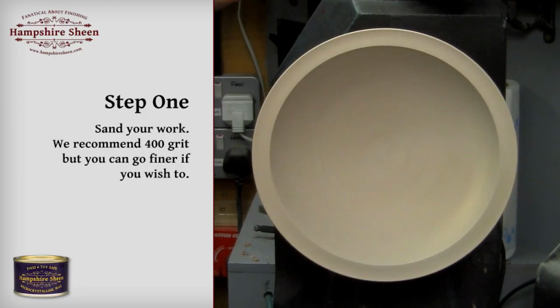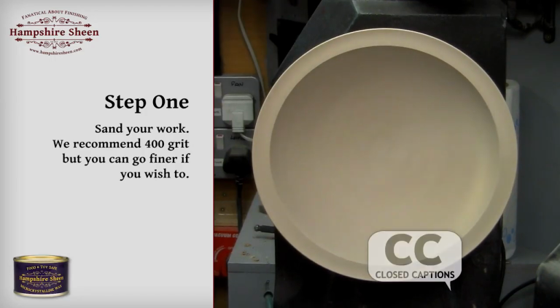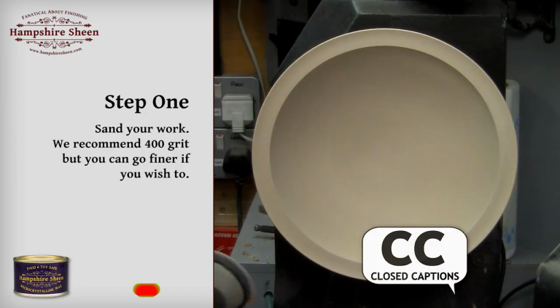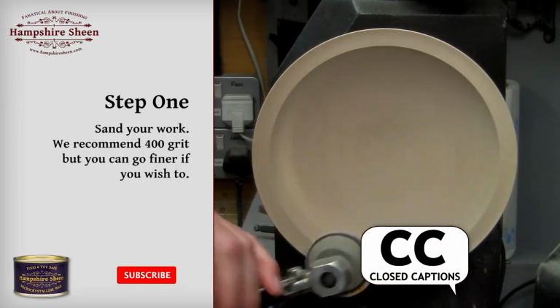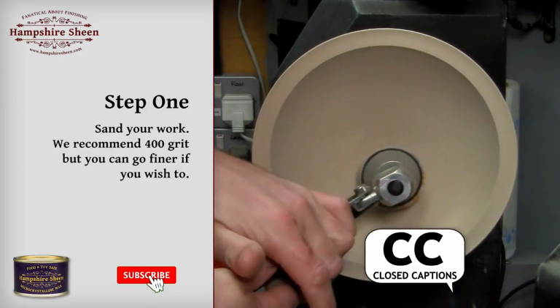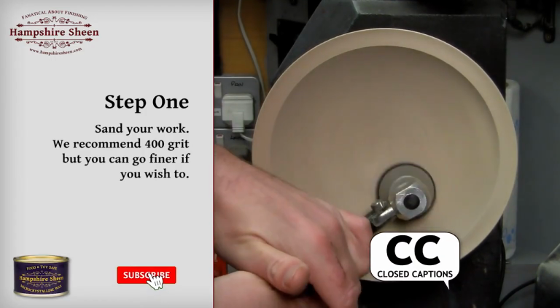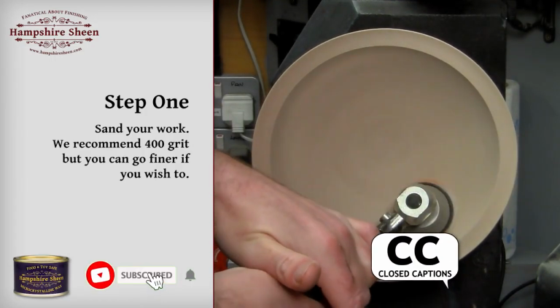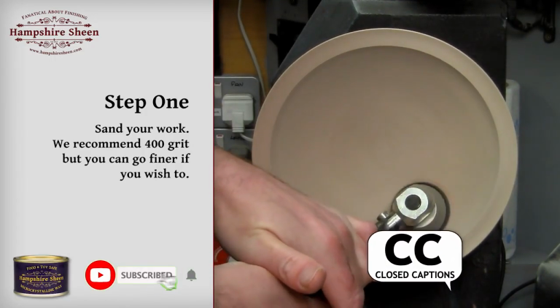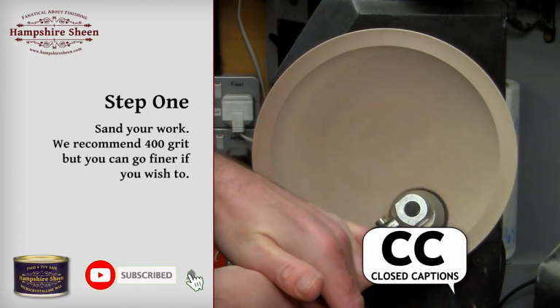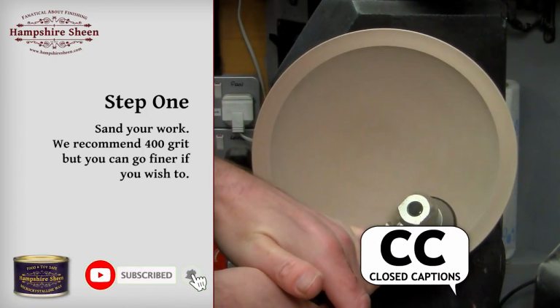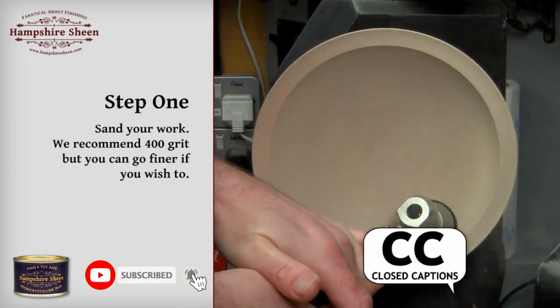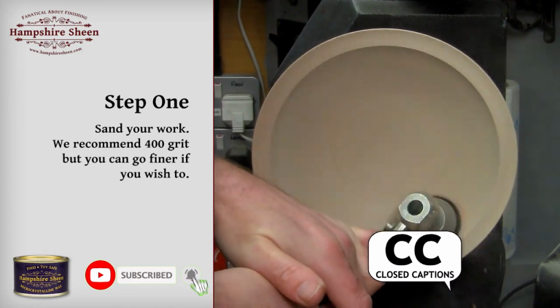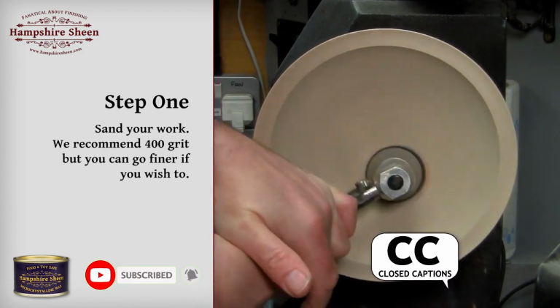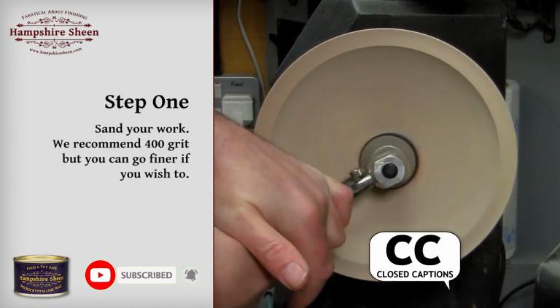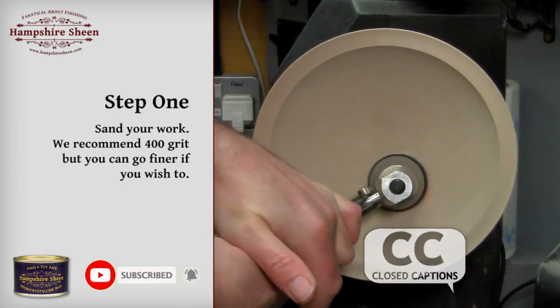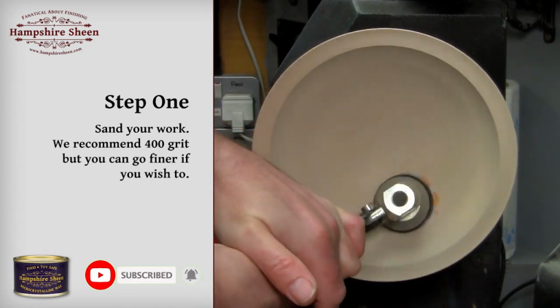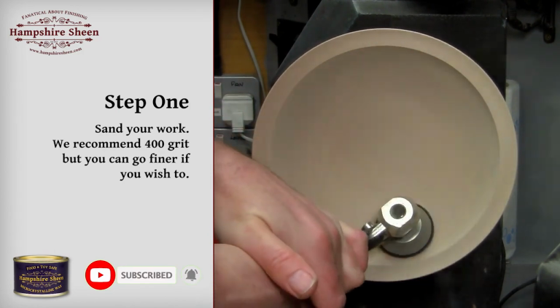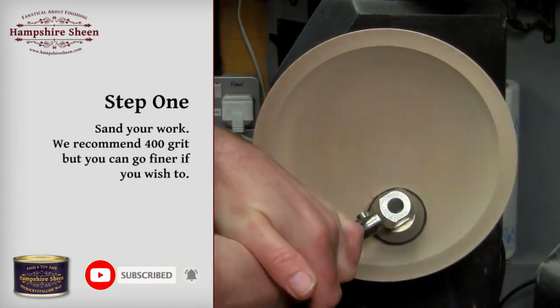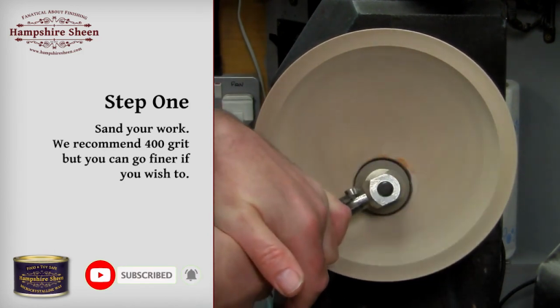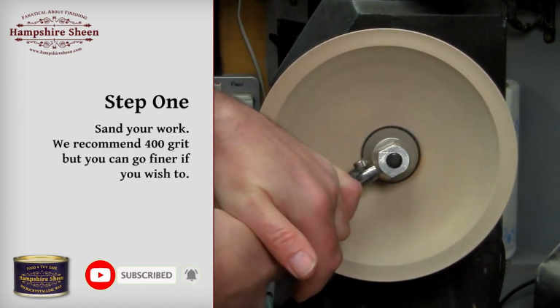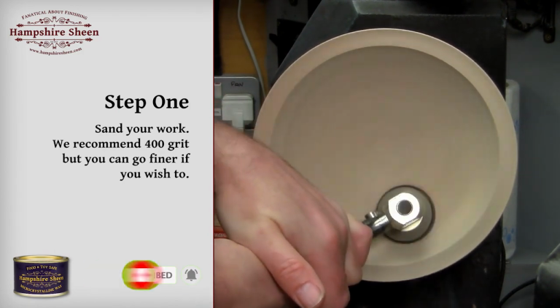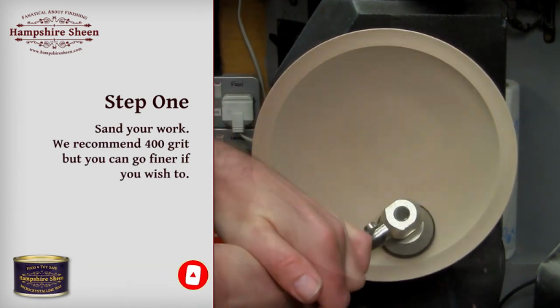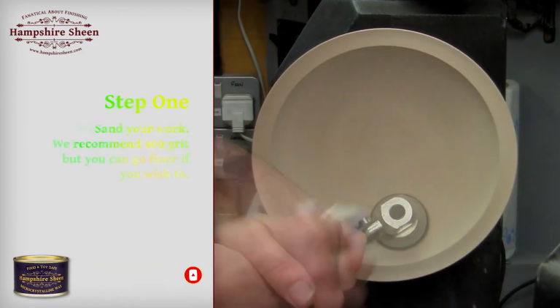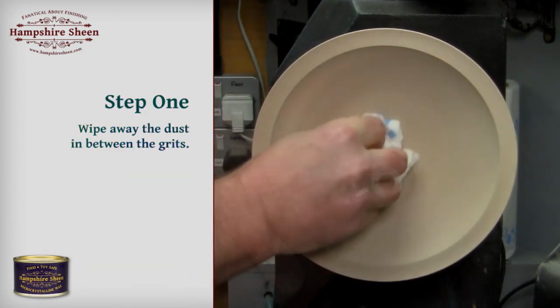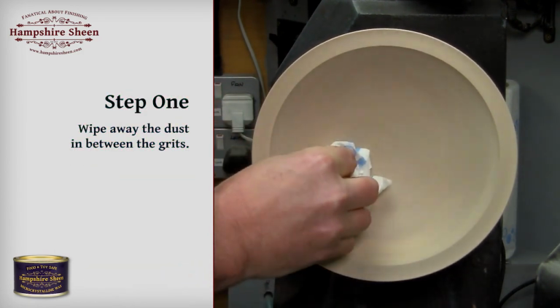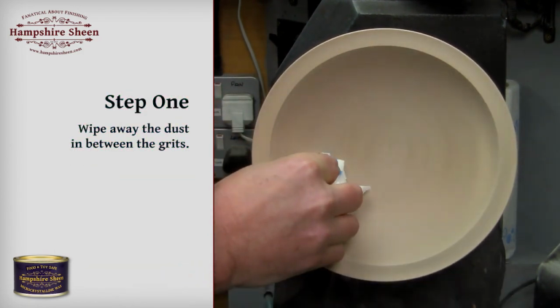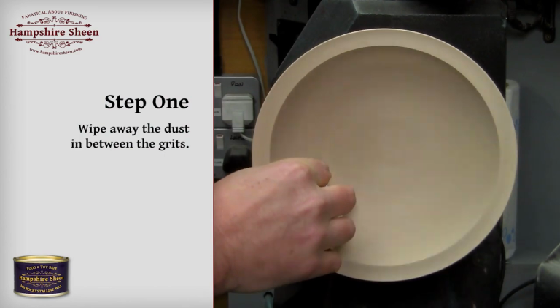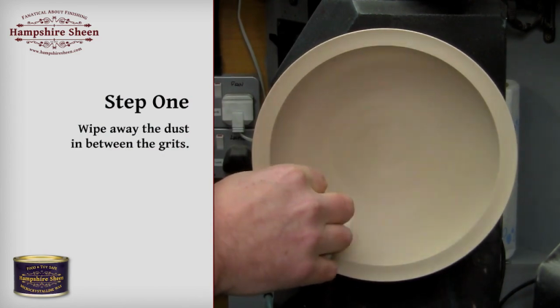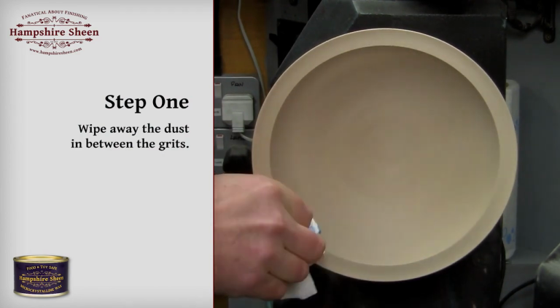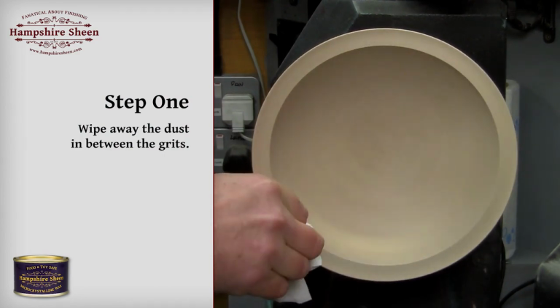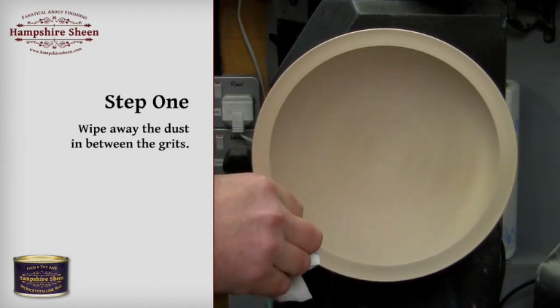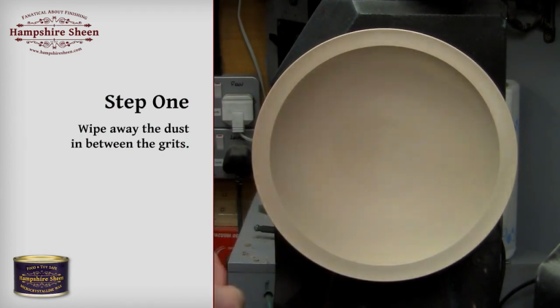Step 1: sand your work. We recommend 400 grit, but you can go finer if you wish to. Wipe away the dust in between the grits.